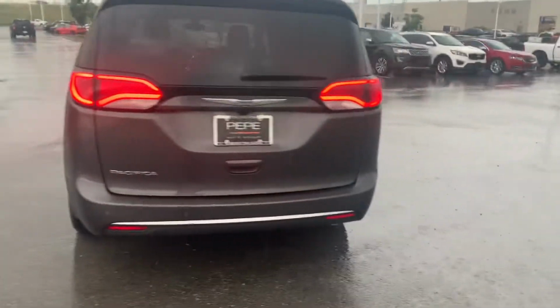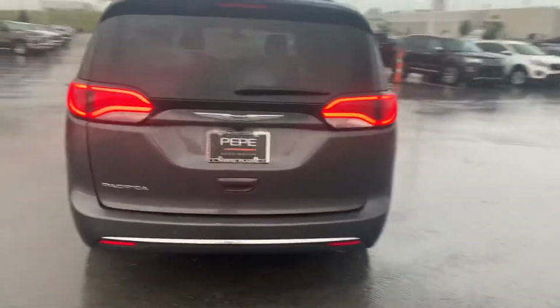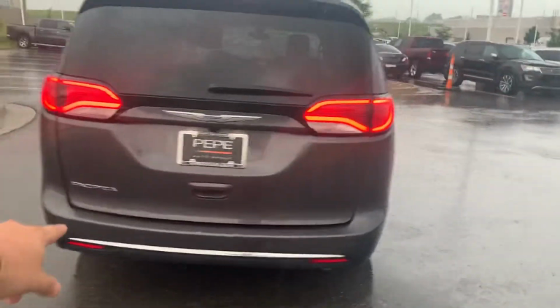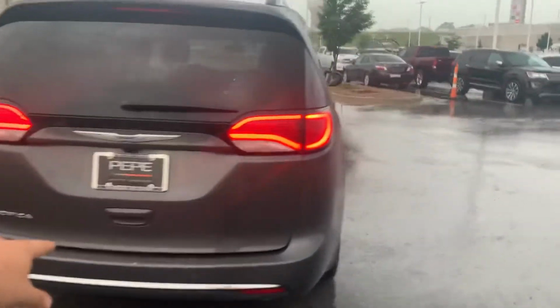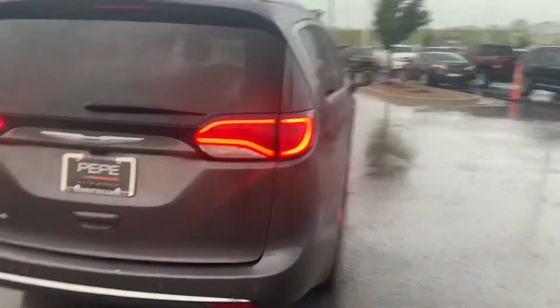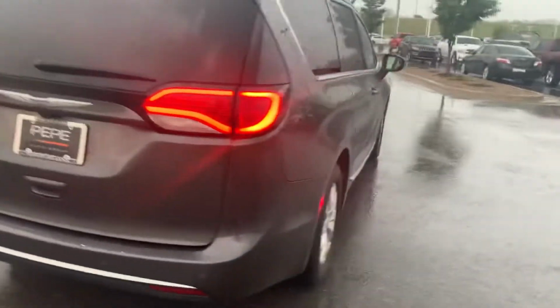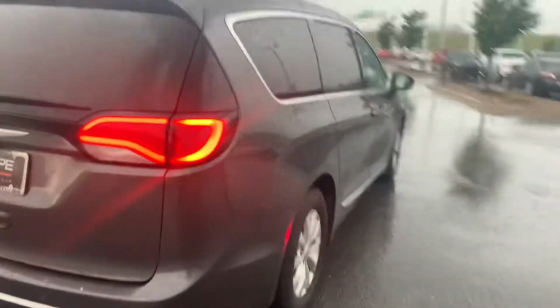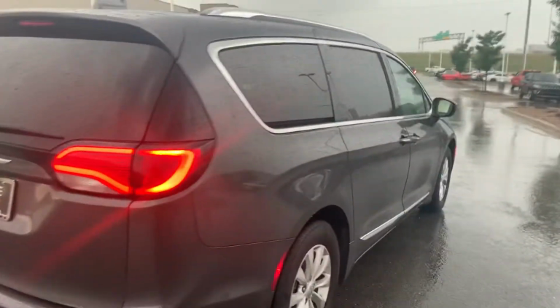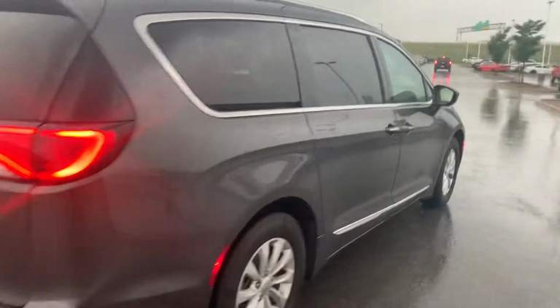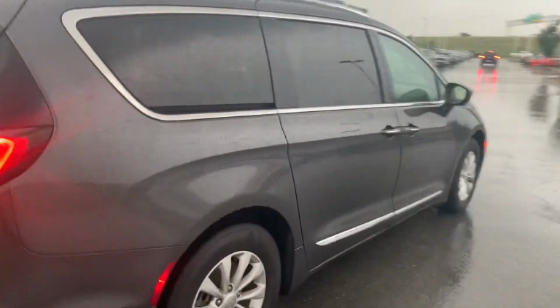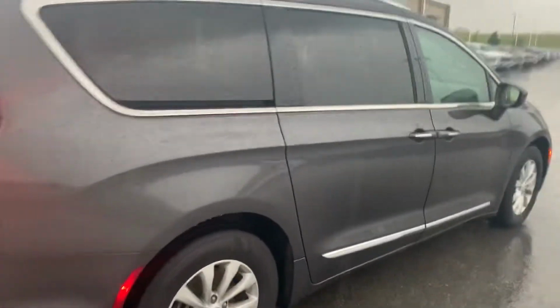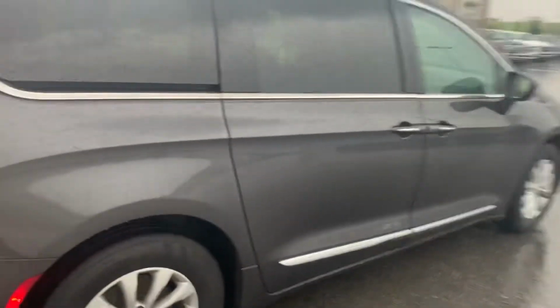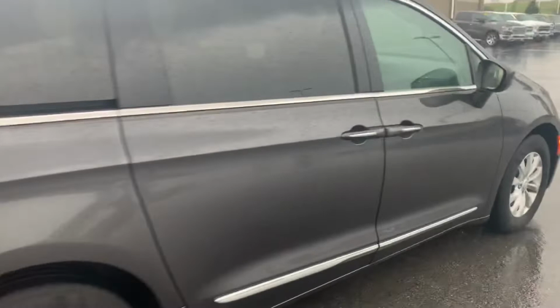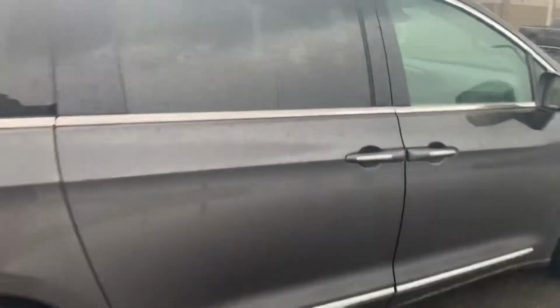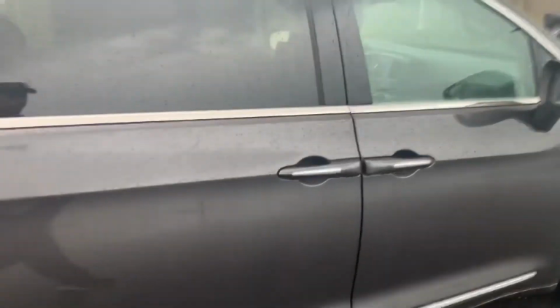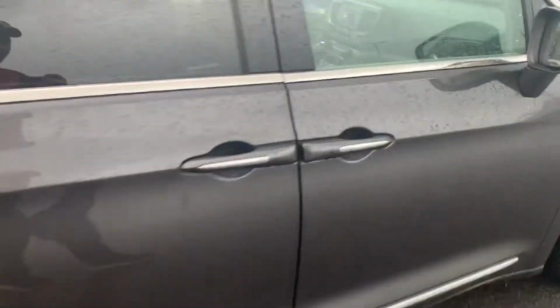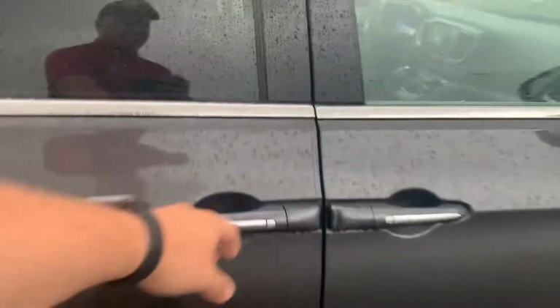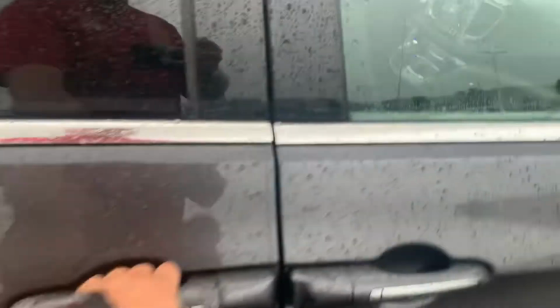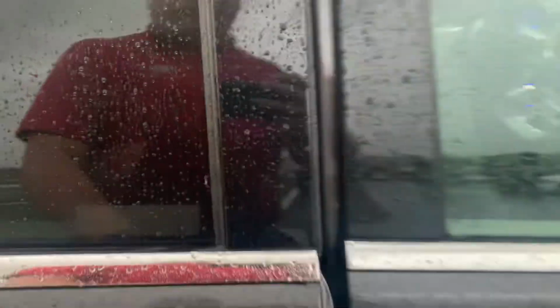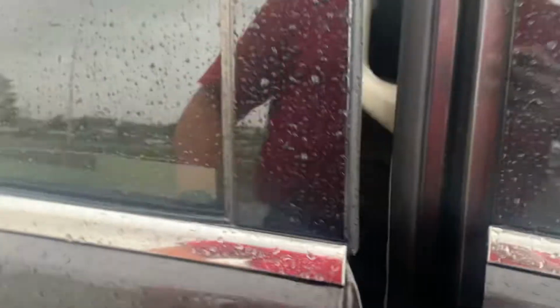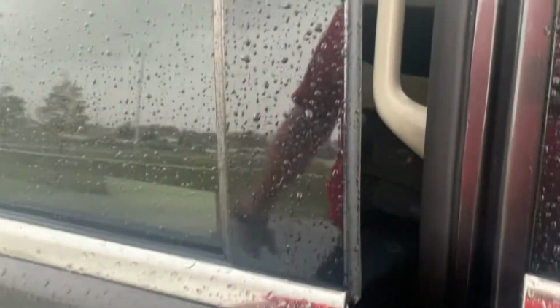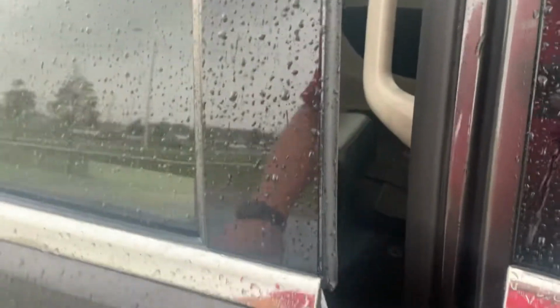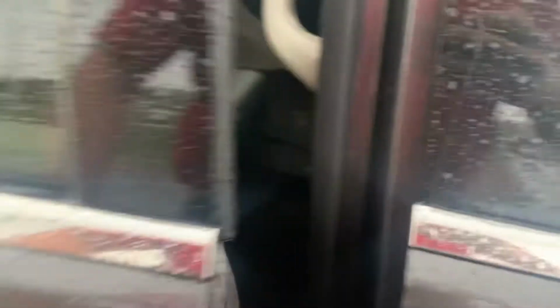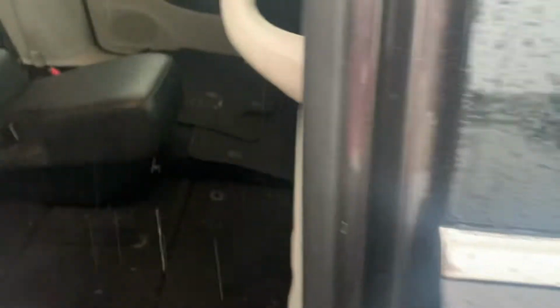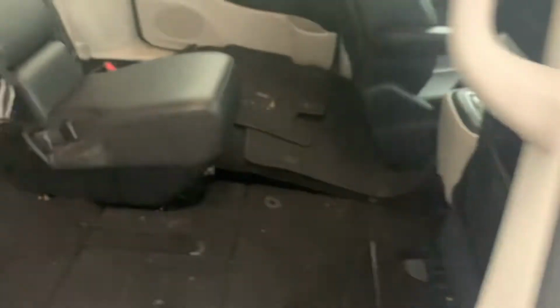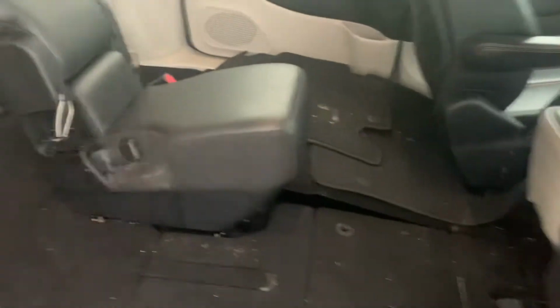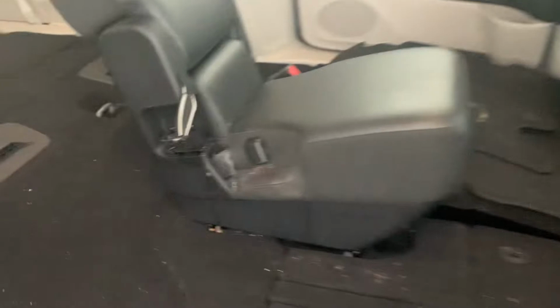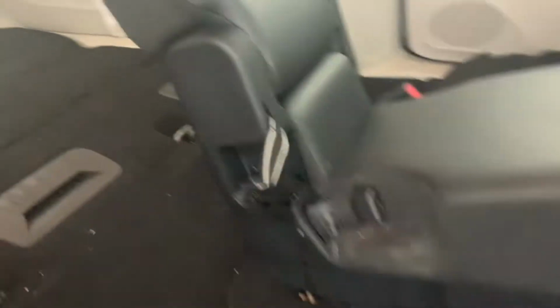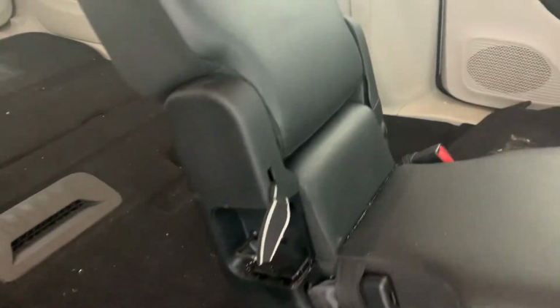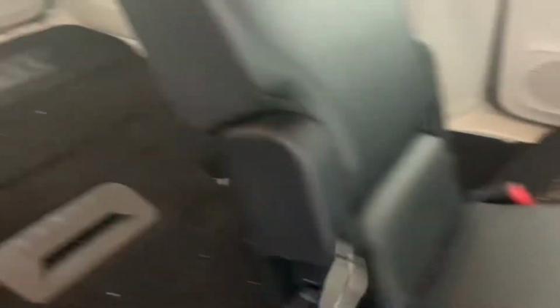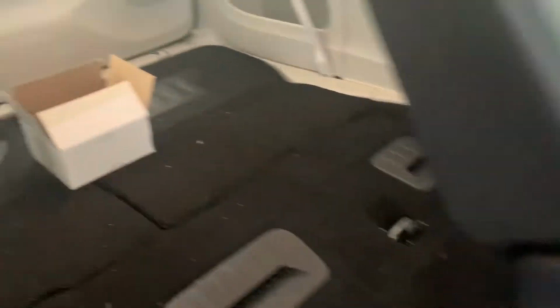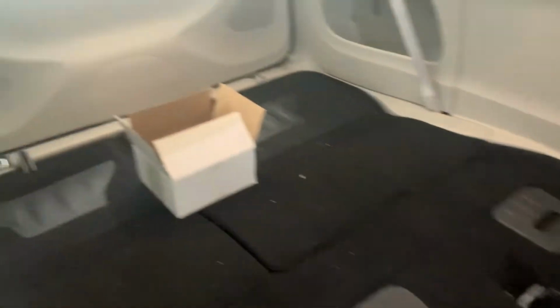Of course, backup camera, parking sensors in the rear. Second and third row stow and go seating. Of course, all the doors do crack open.